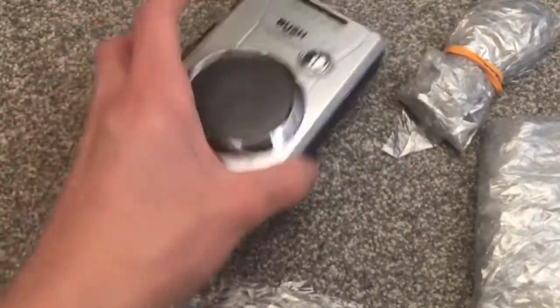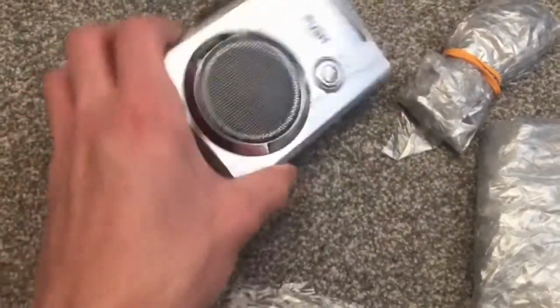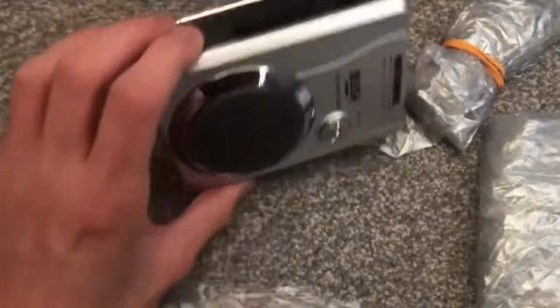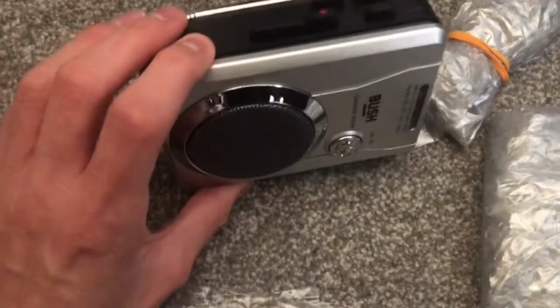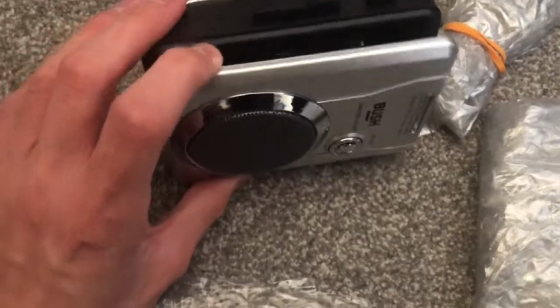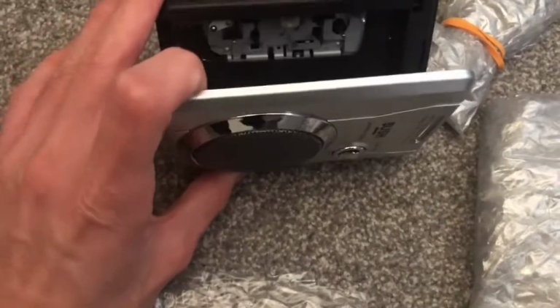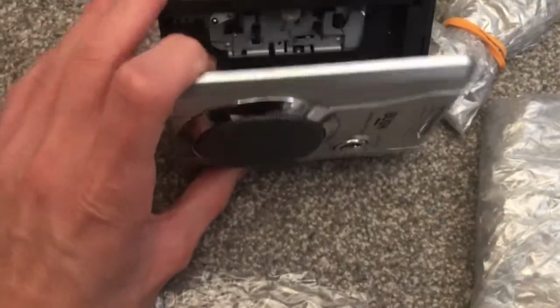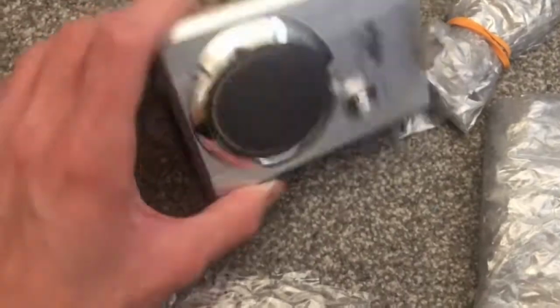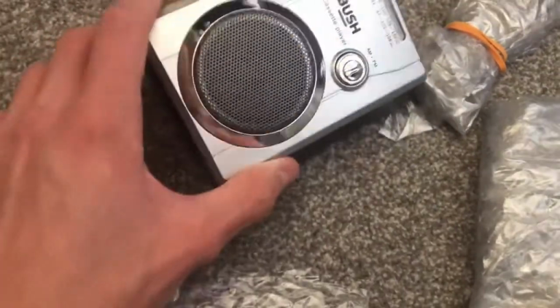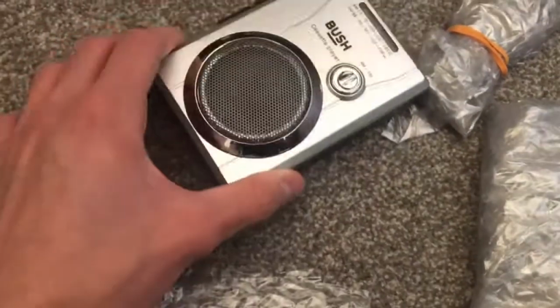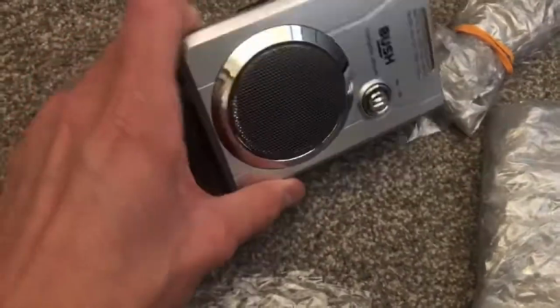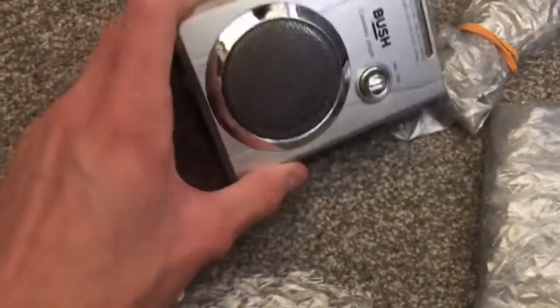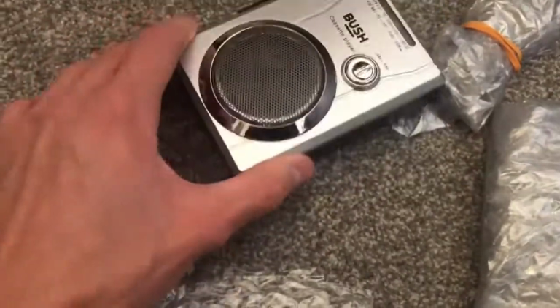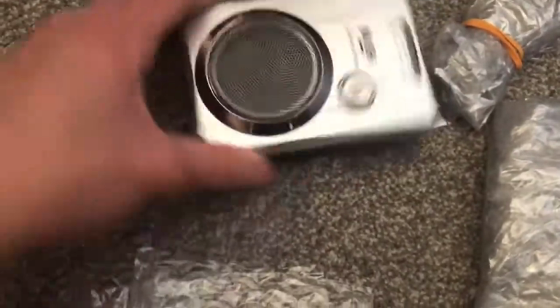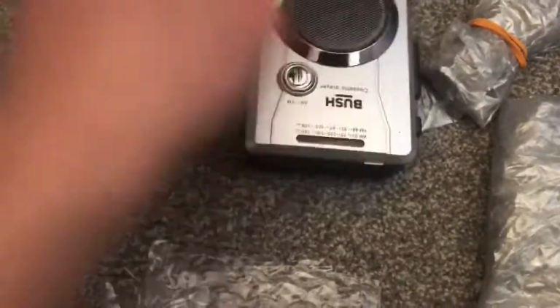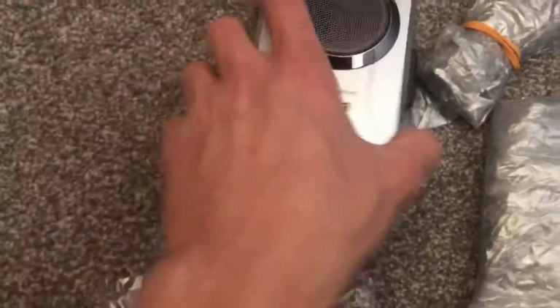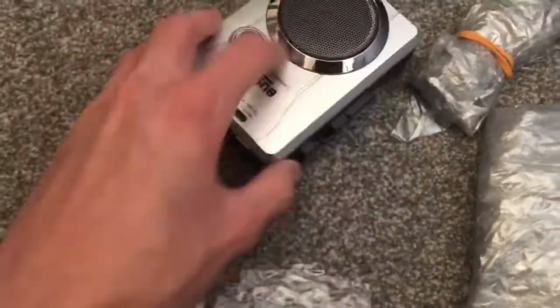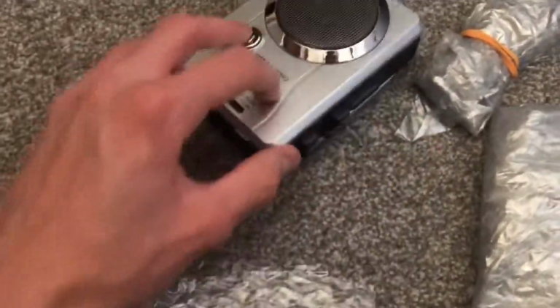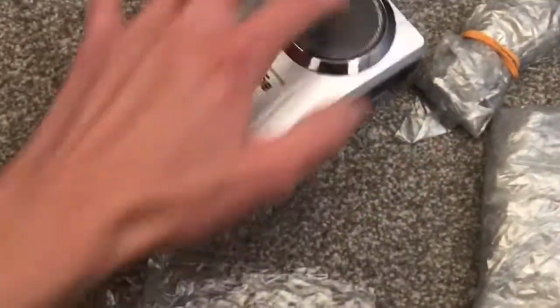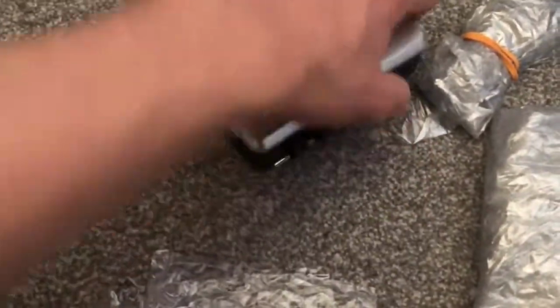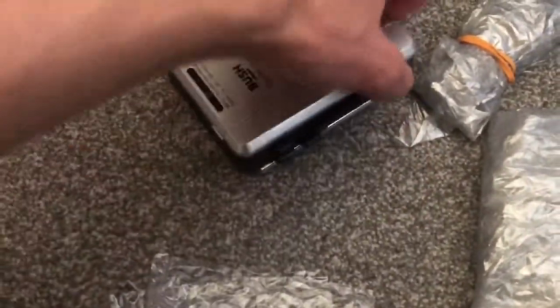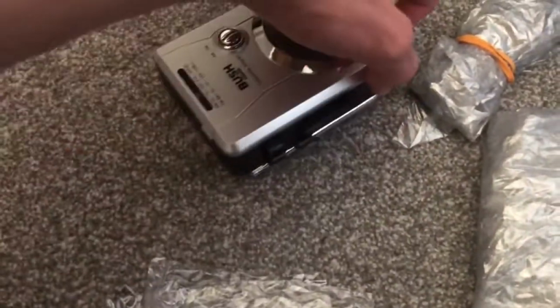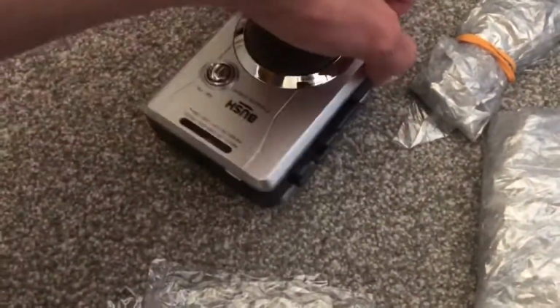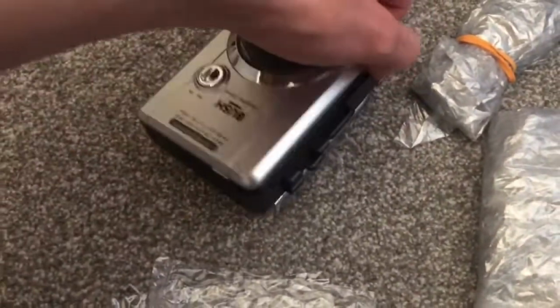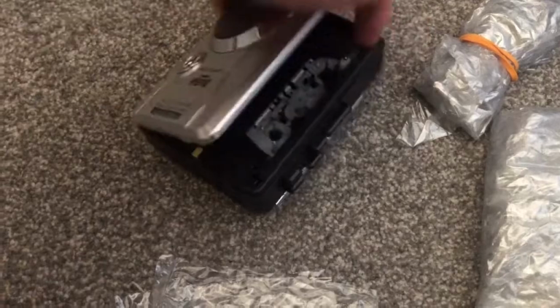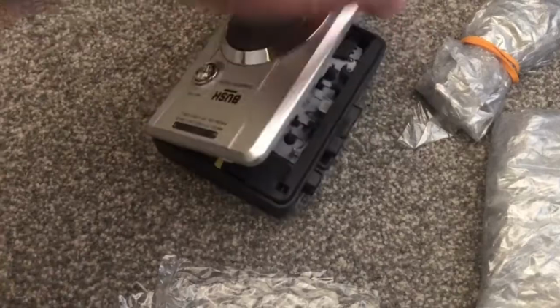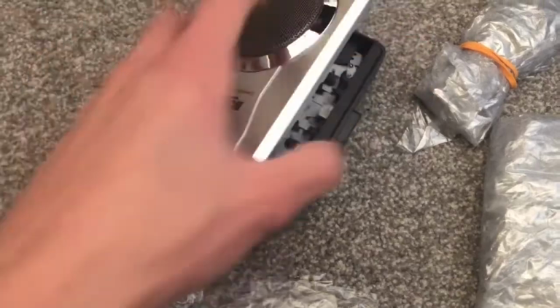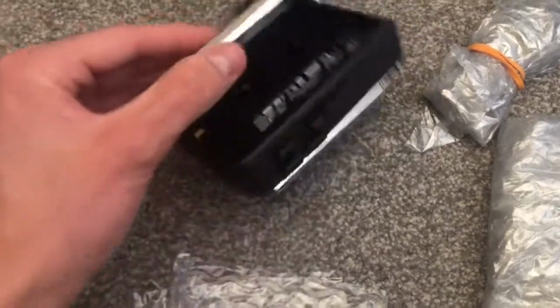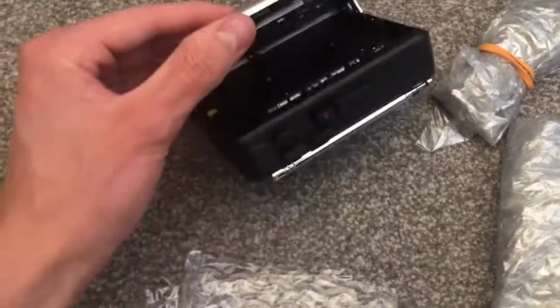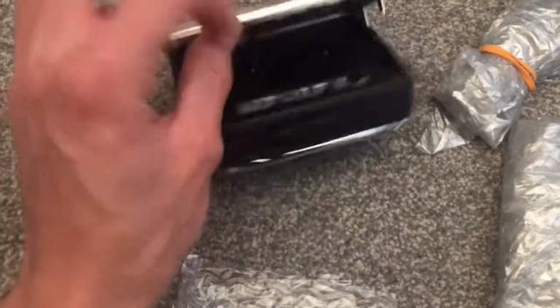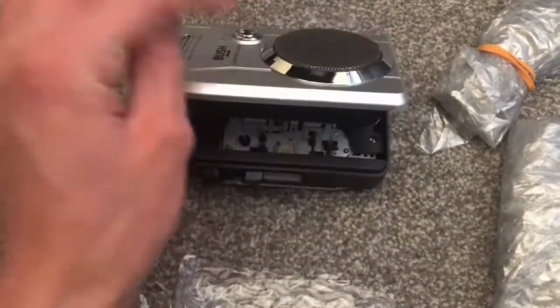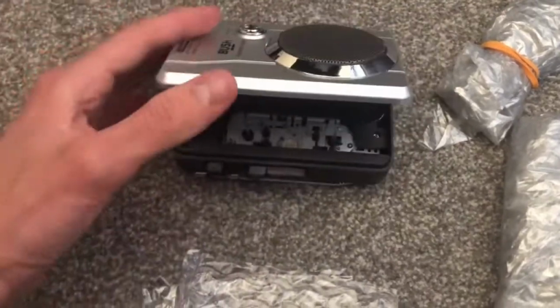There's no instruction manual, I don't think. Oh, it just slips out like that — it's pretty good. So you just put it open and put your cassette in.